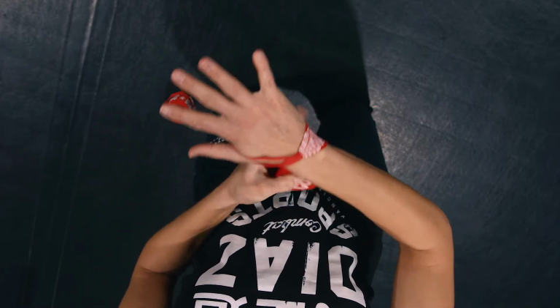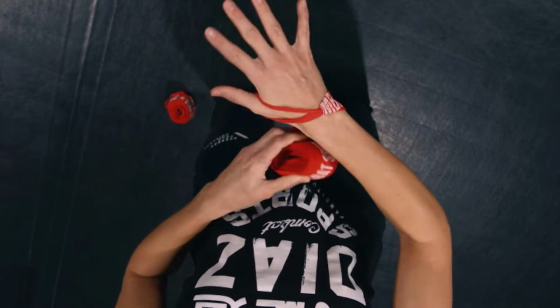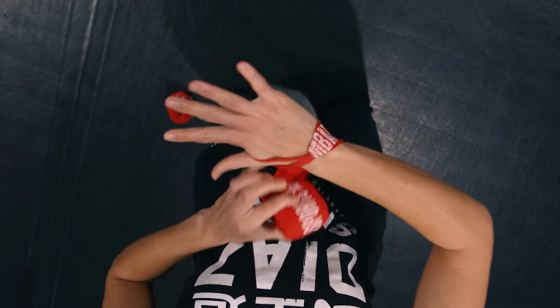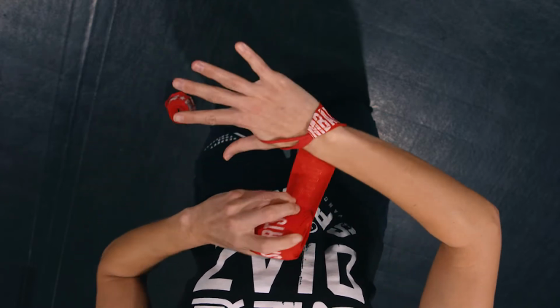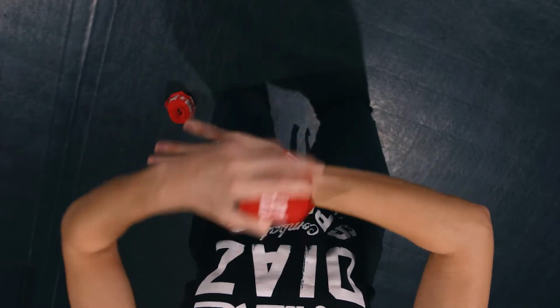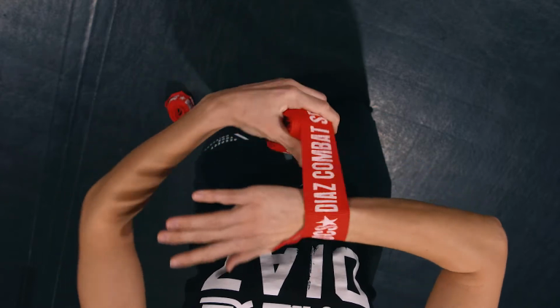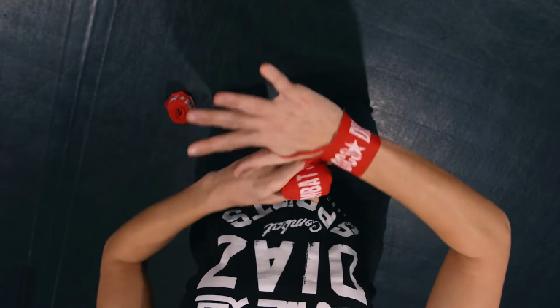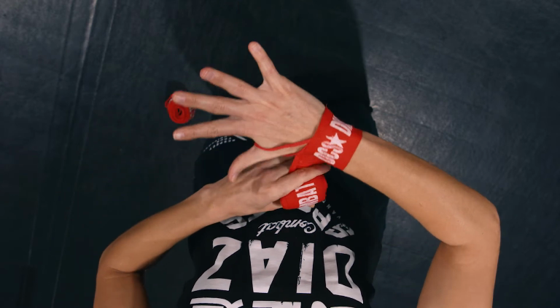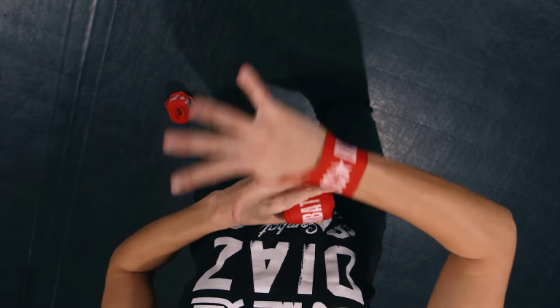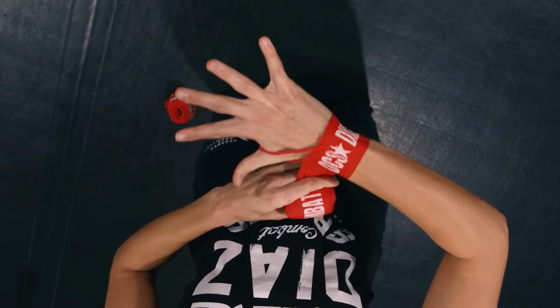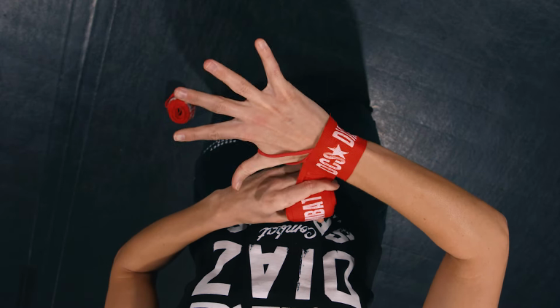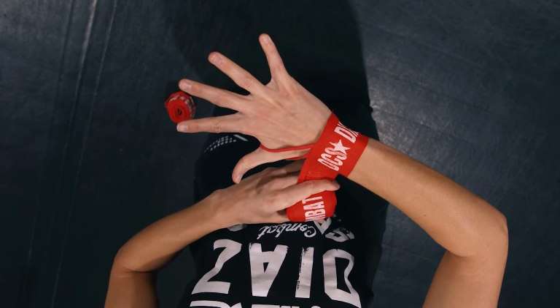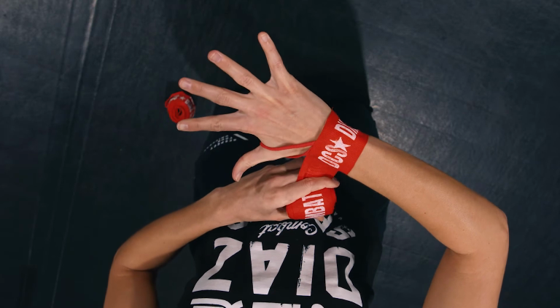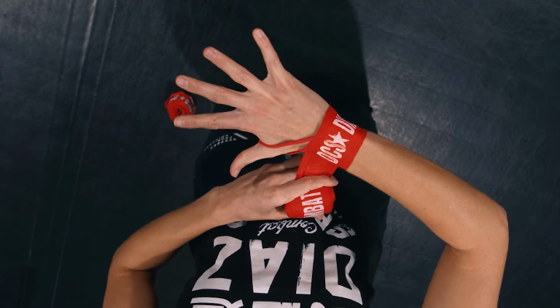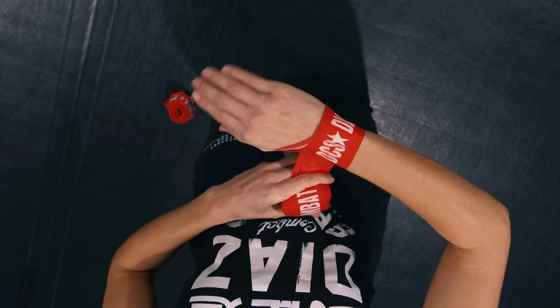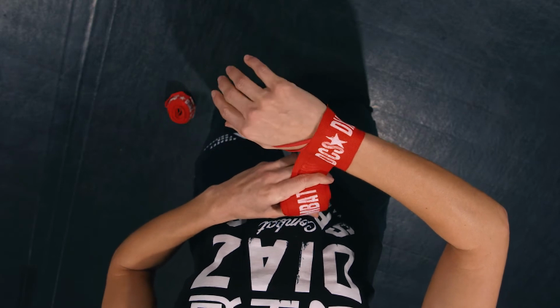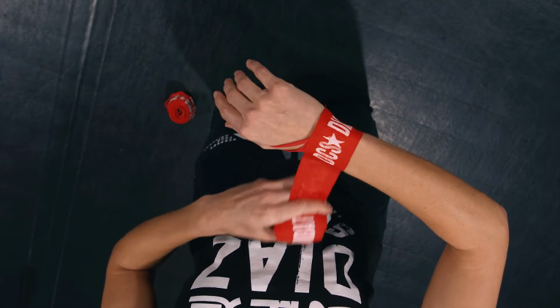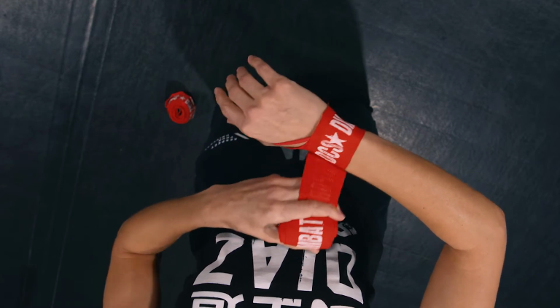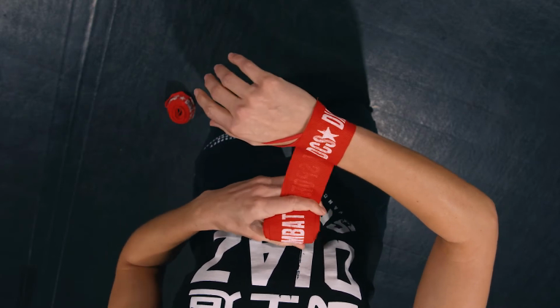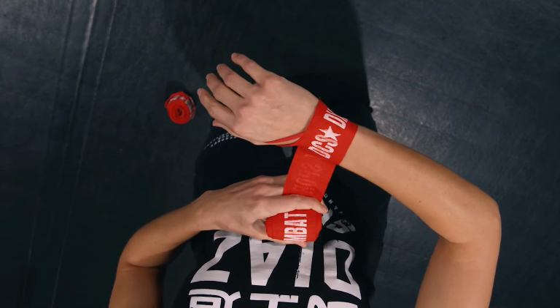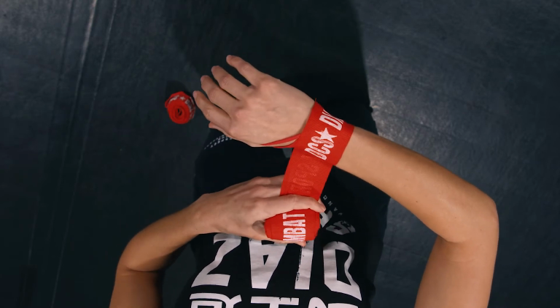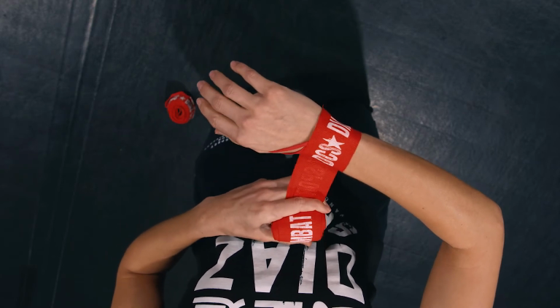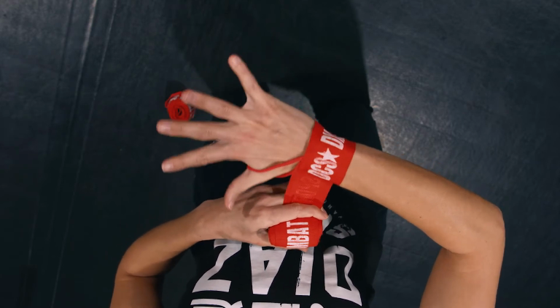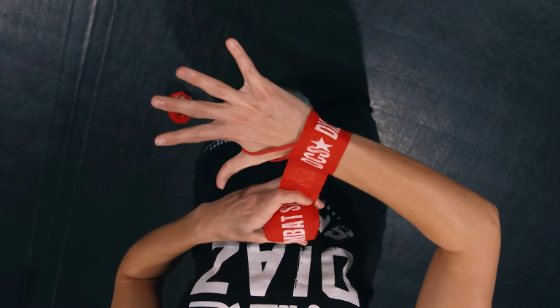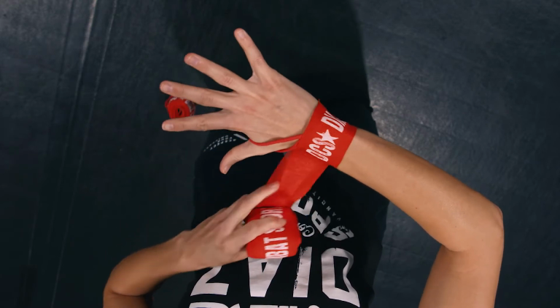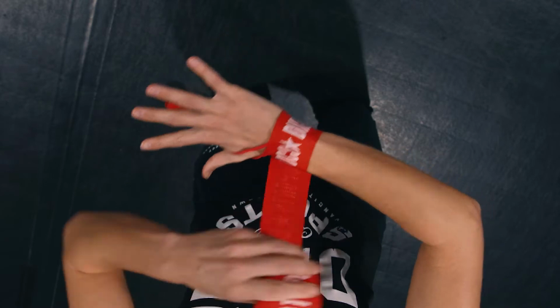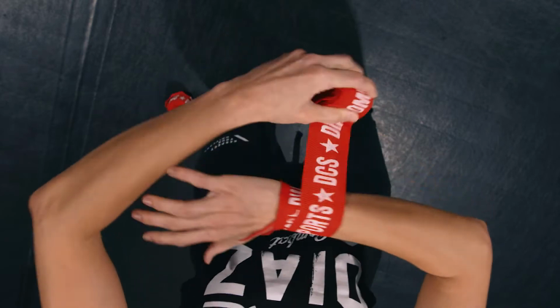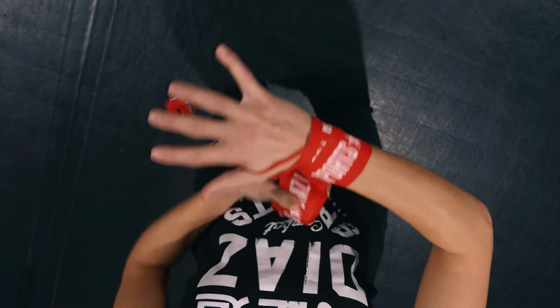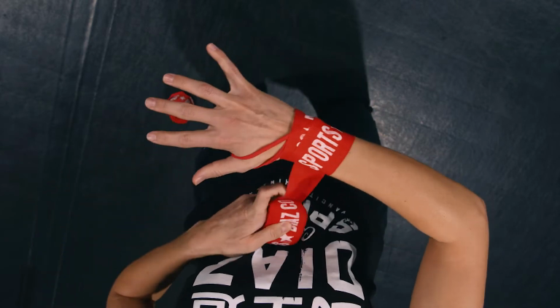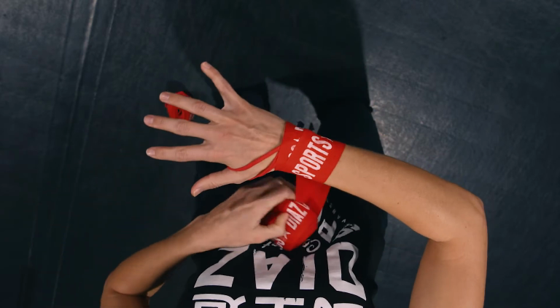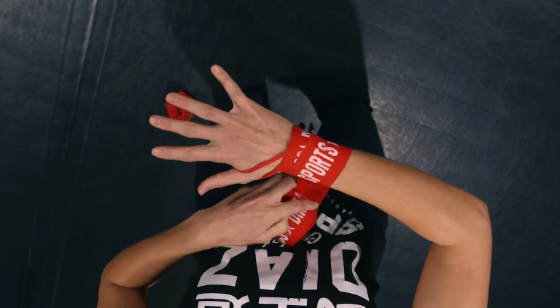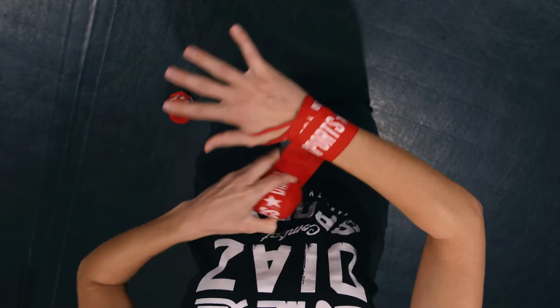We're going to start by going four times around my wrist. I want to keep my hand open, so you have to spread your fingers, because if your hands are relaxed you might go too tight and cut off circulation. So open up that hand and go four times around the wrist.